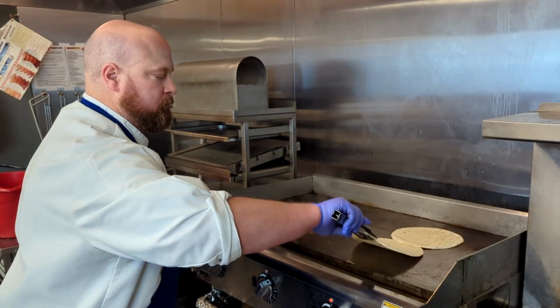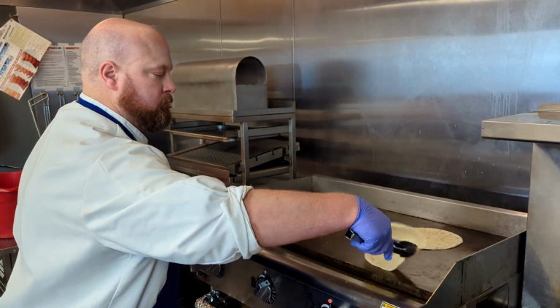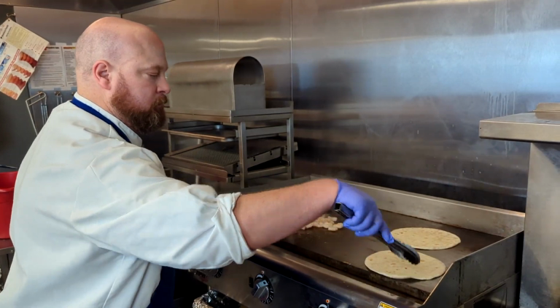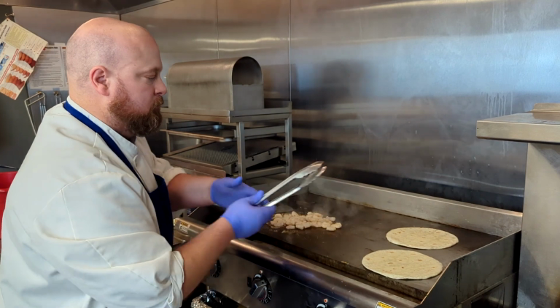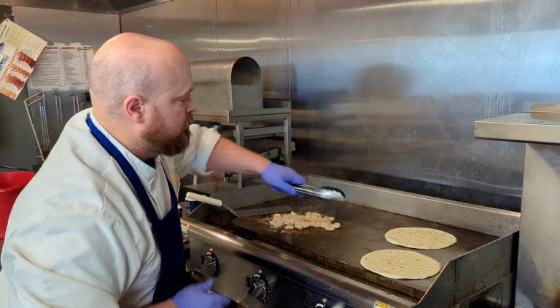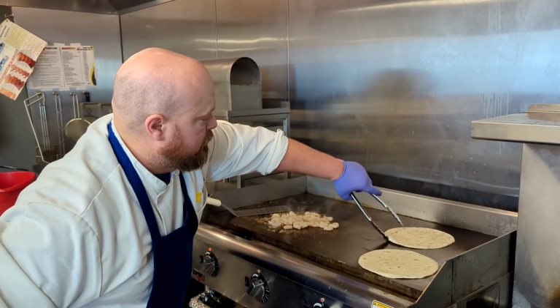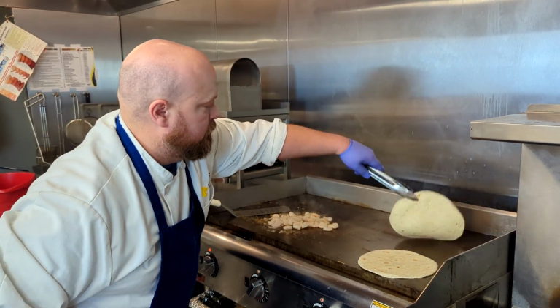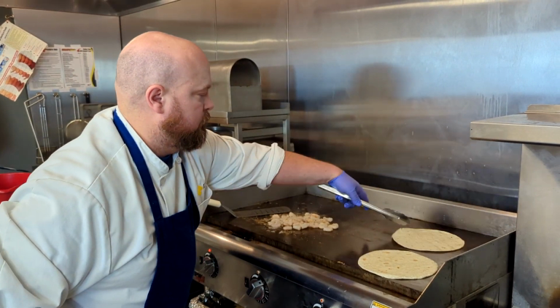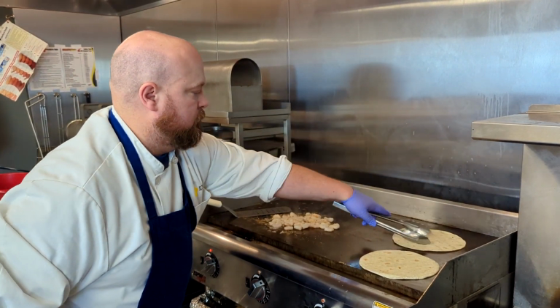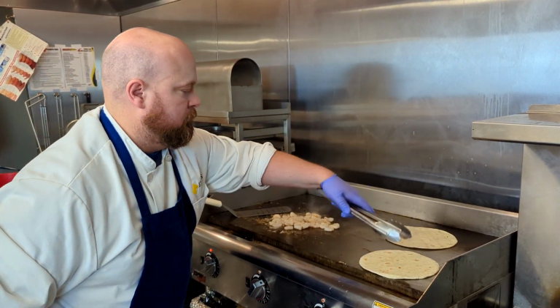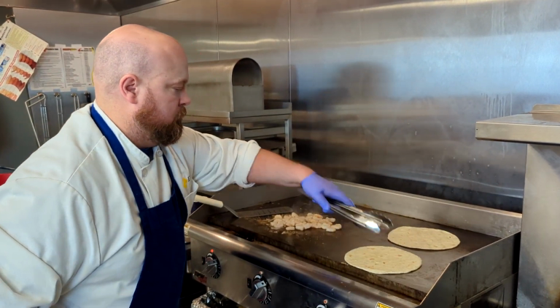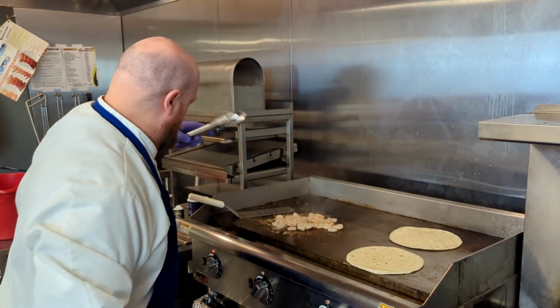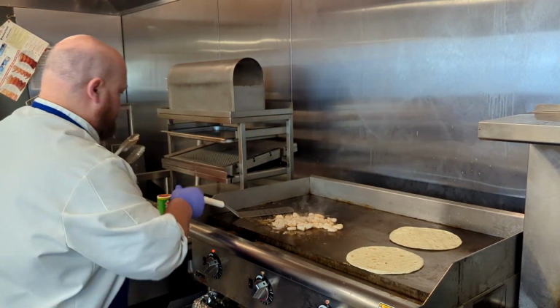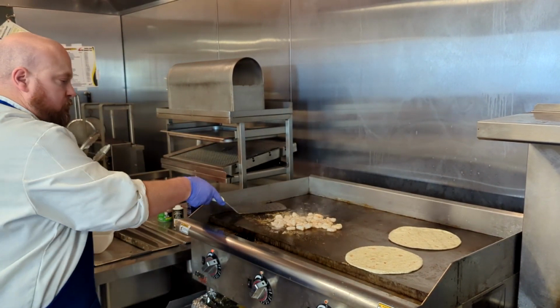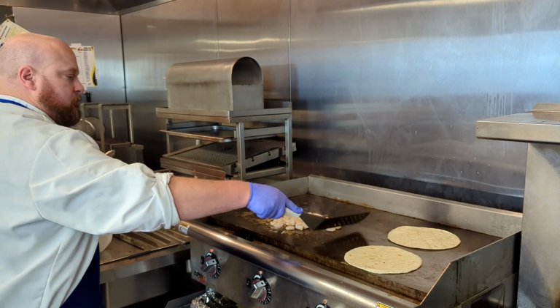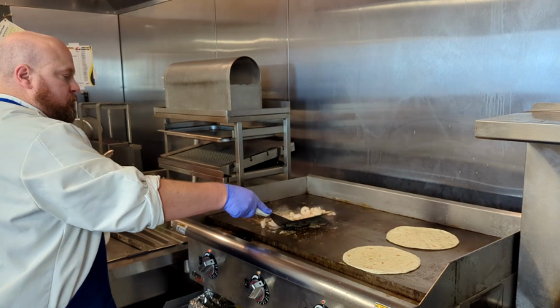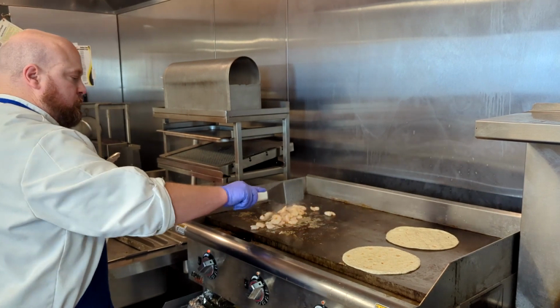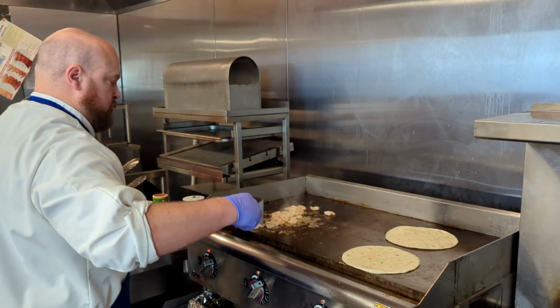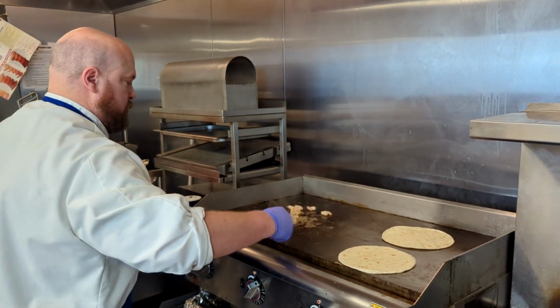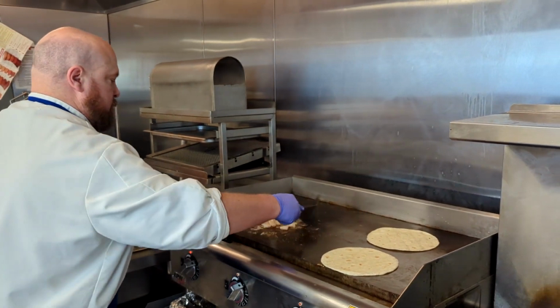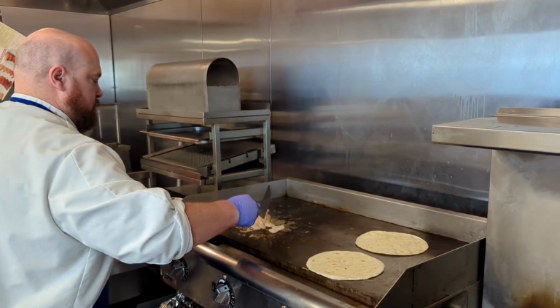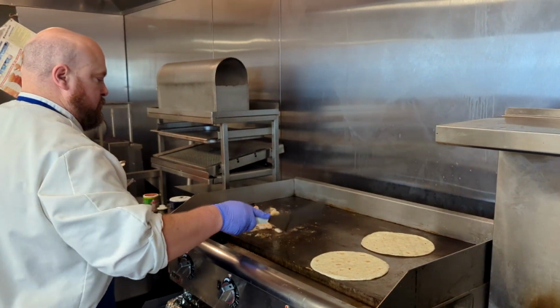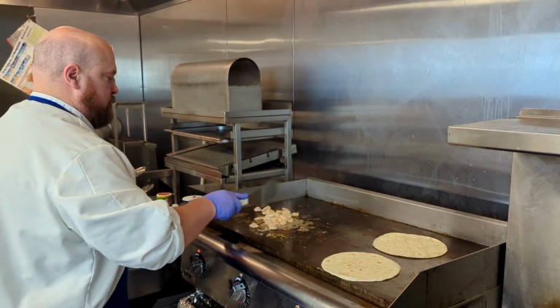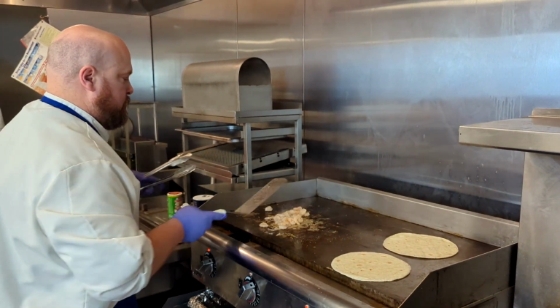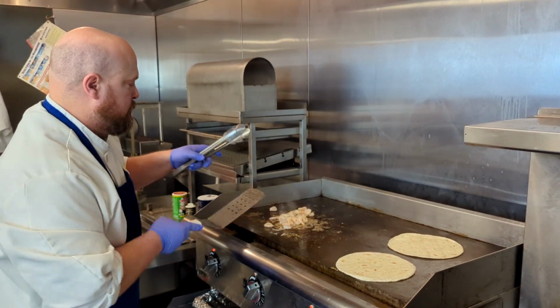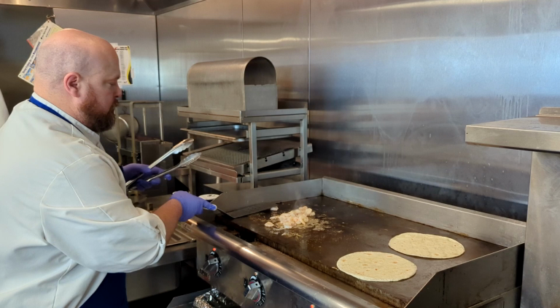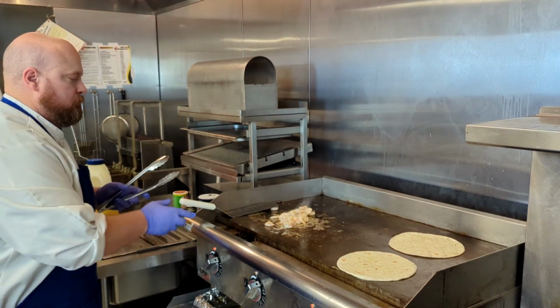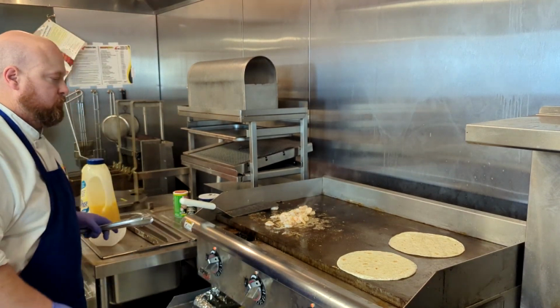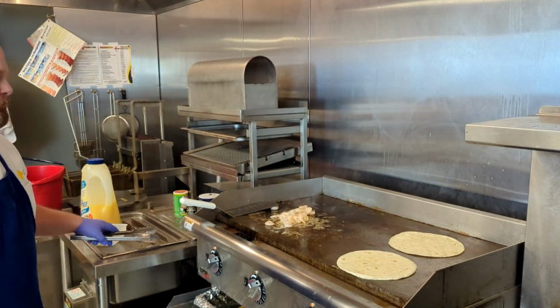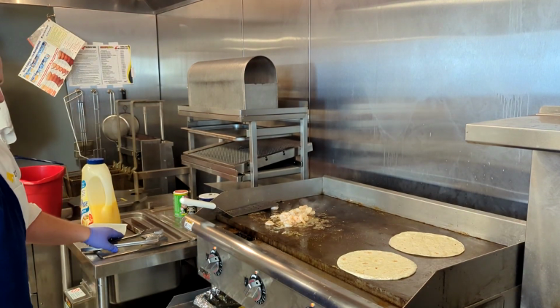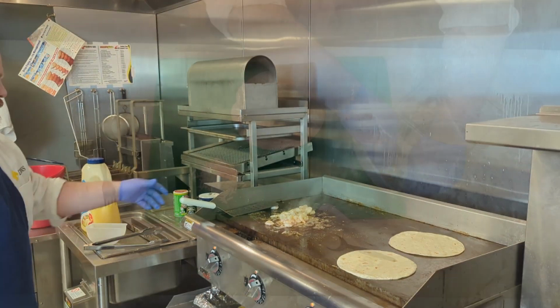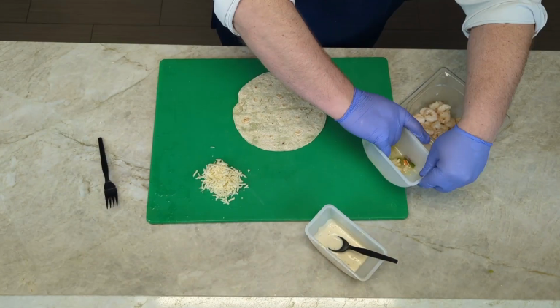While grilling your shrimp, you can also use the flat top to warm your tortillas. Briefly place the tortilla on the flat top. Using tongs, be sure that both sides are warm. This not only adds to the overall experience, but it also makes it easier to handle when it comes time to create the tacos.